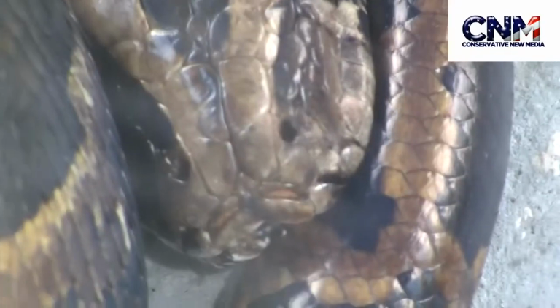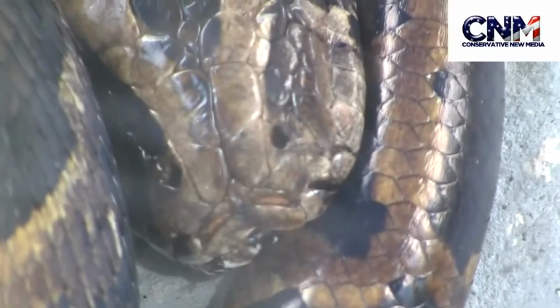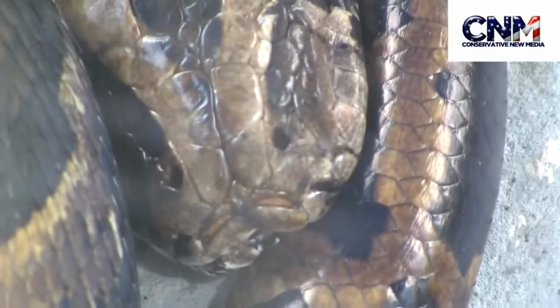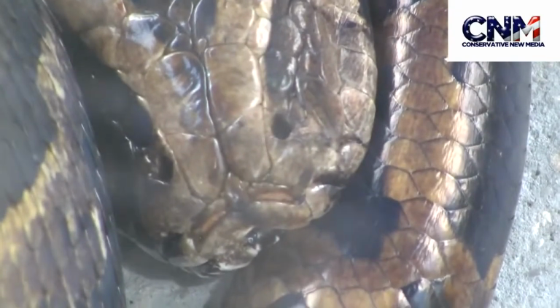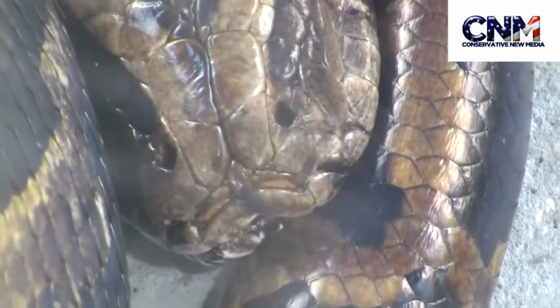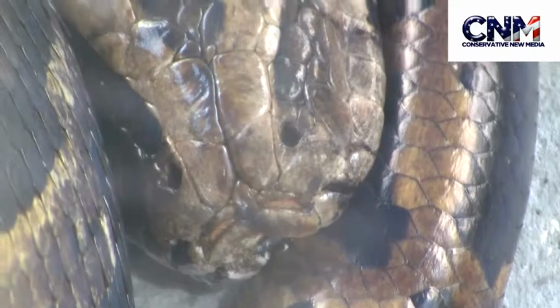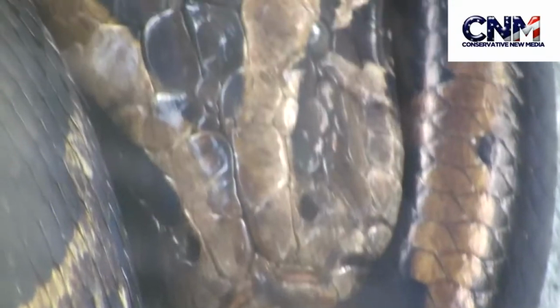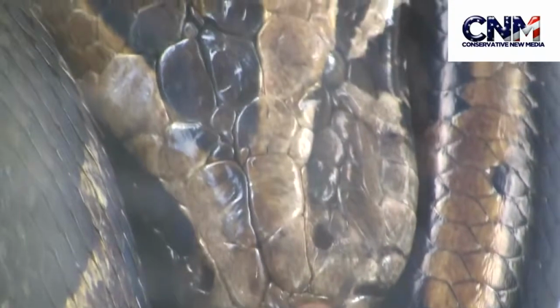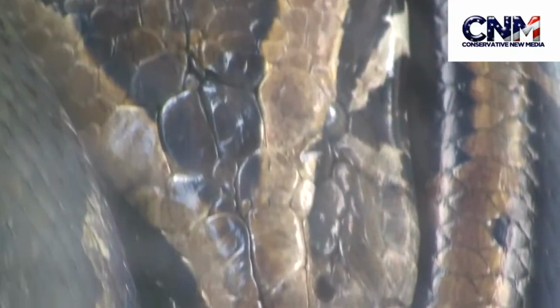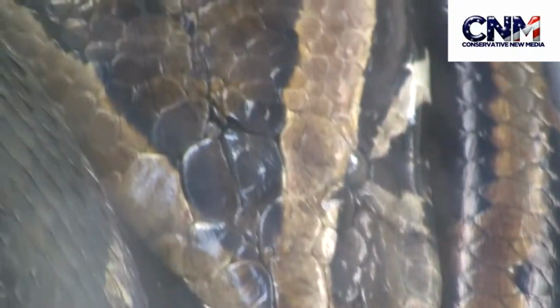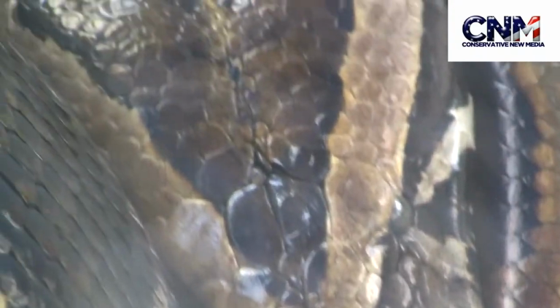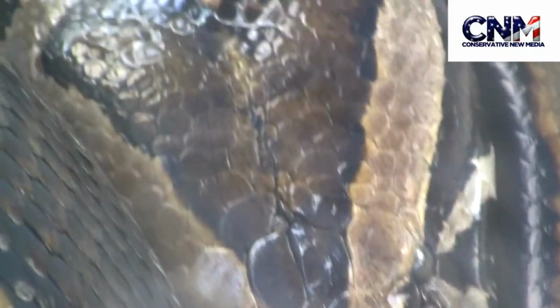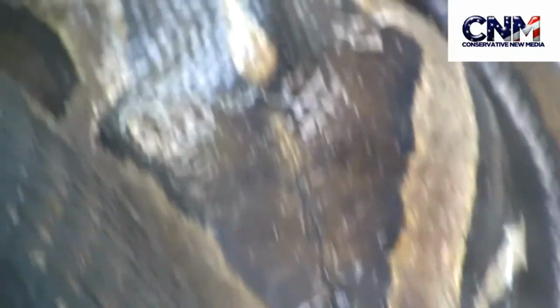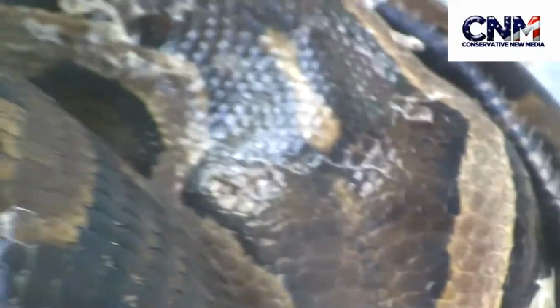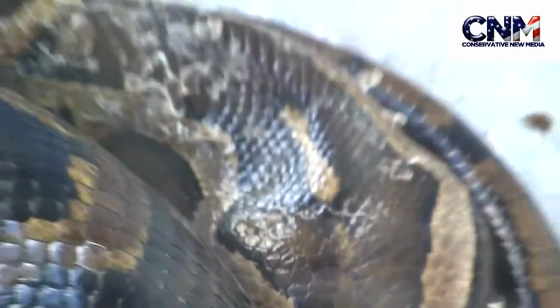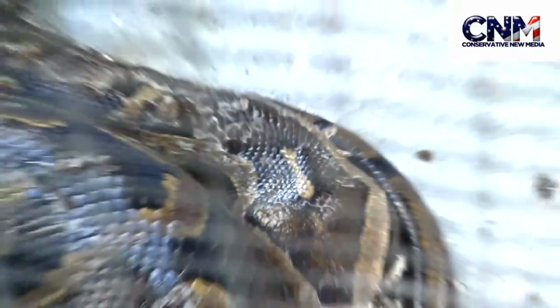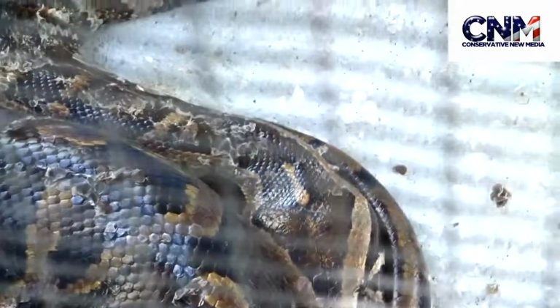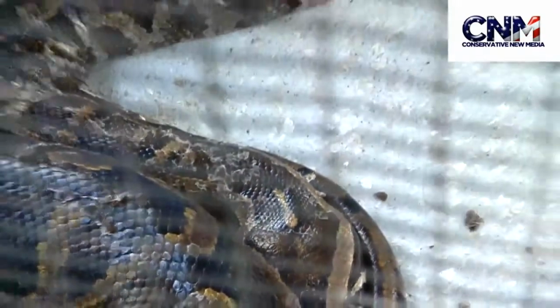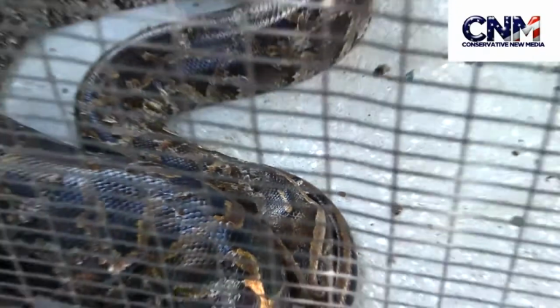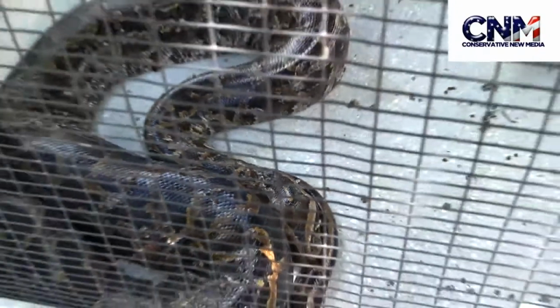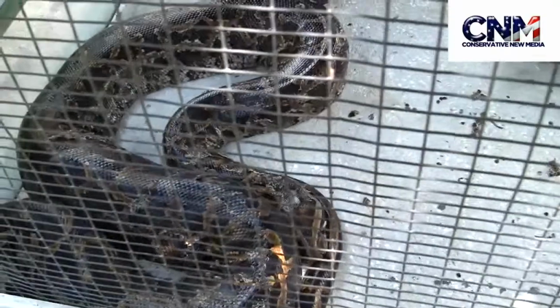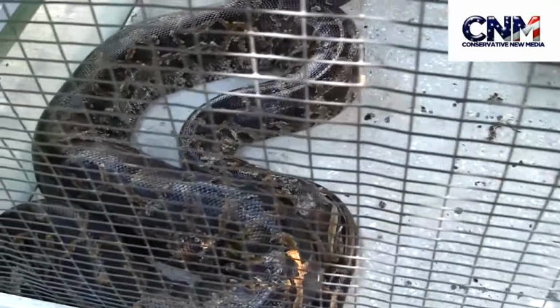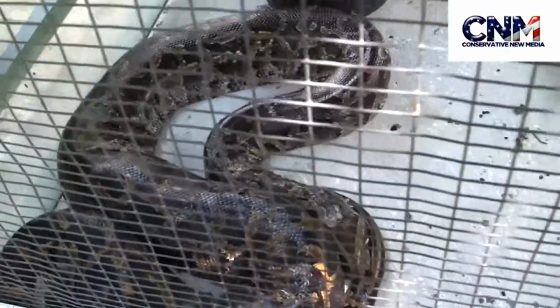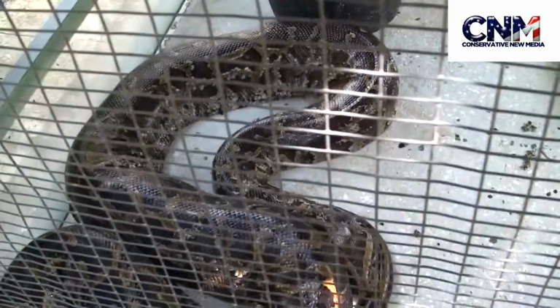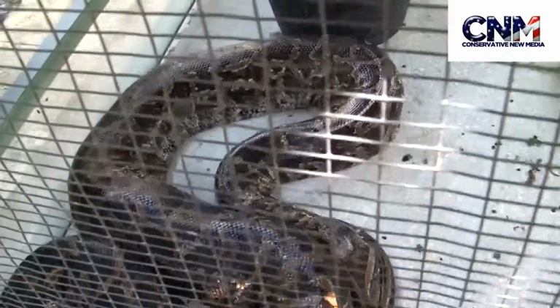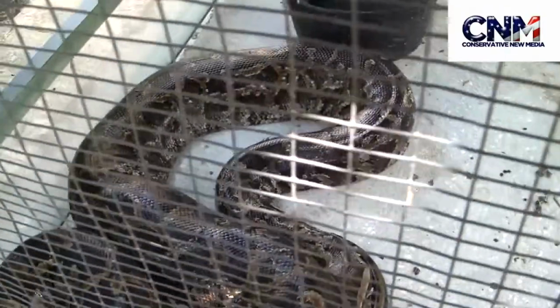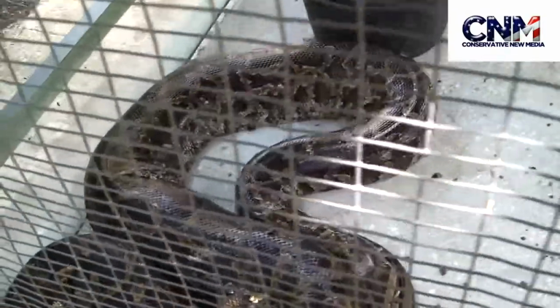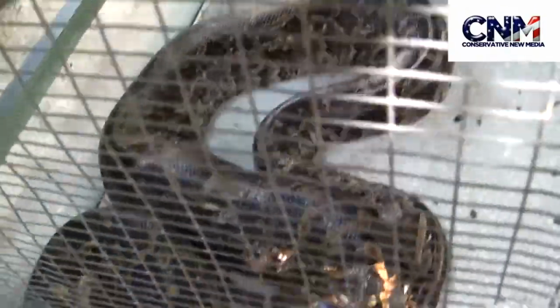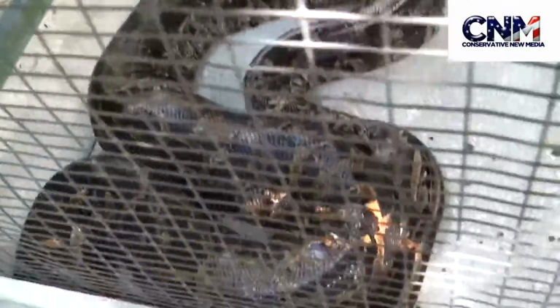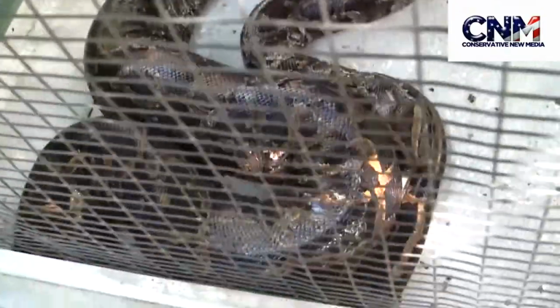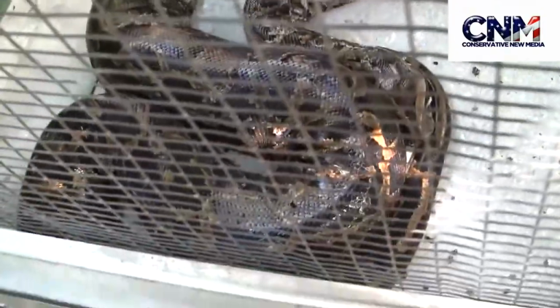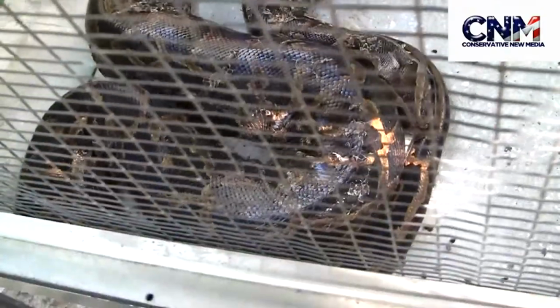Look at the top of the head, right there by the mouth. Look at the top of the head — look at the bones. Again, the muscles. That's incredible. That is a big, big snake.